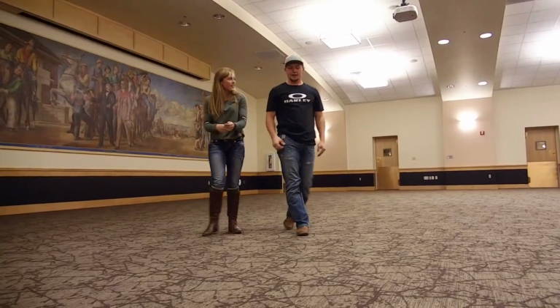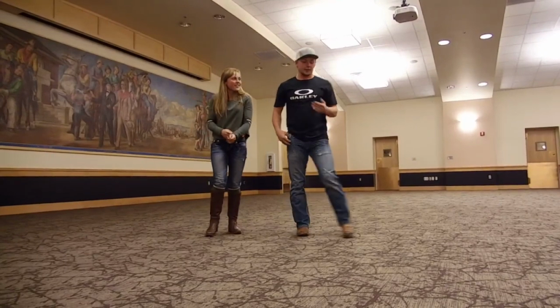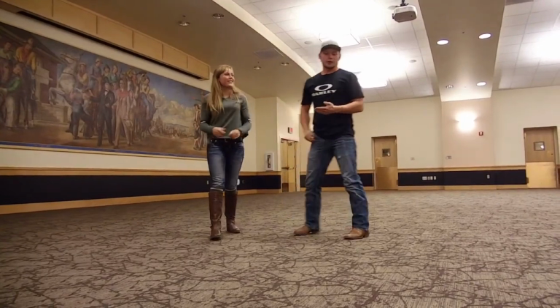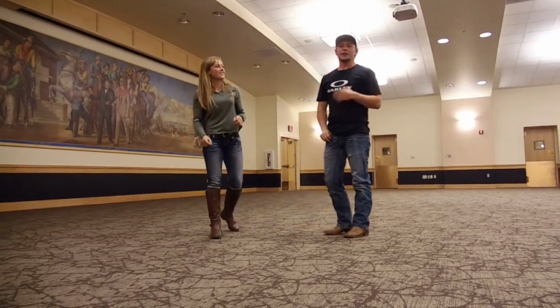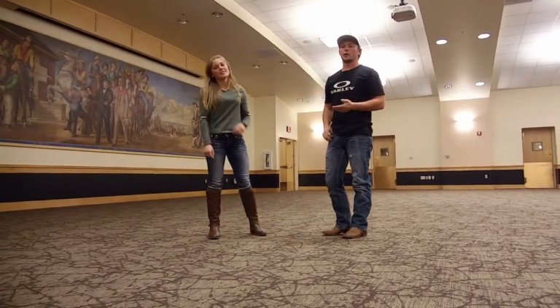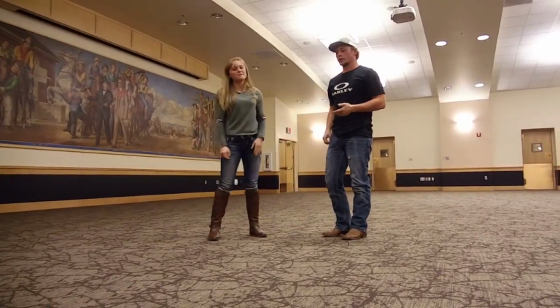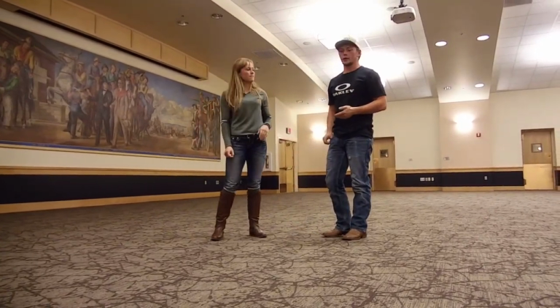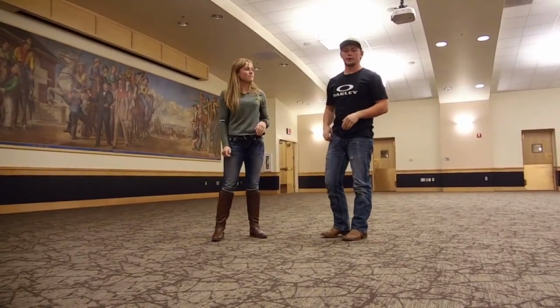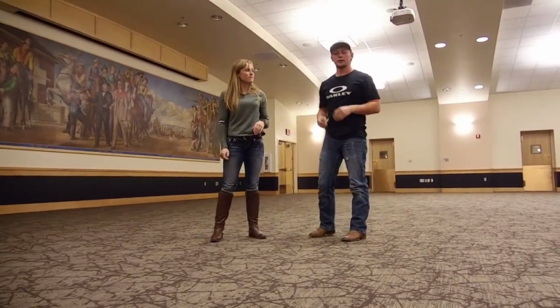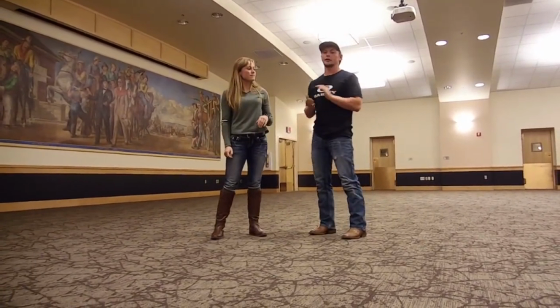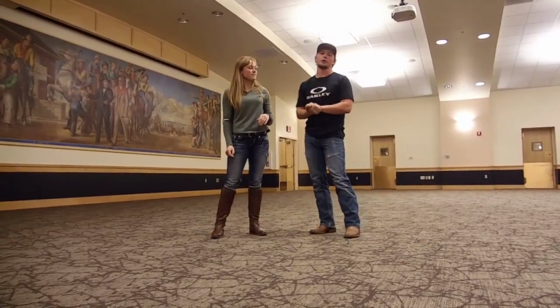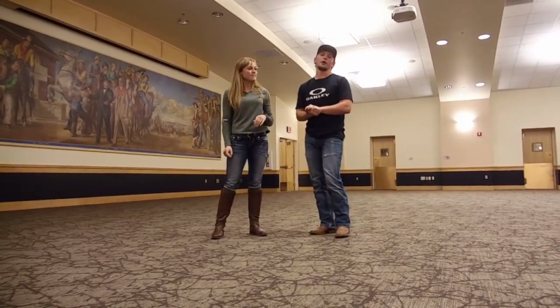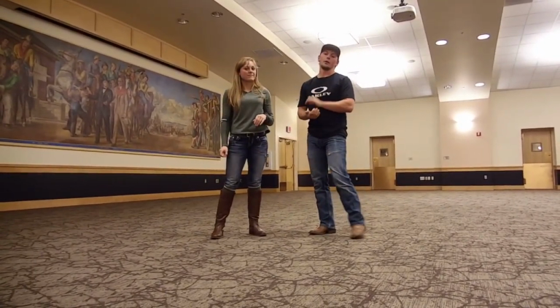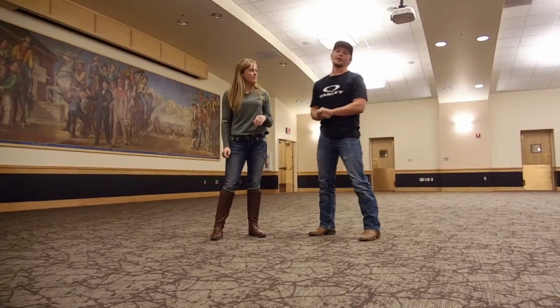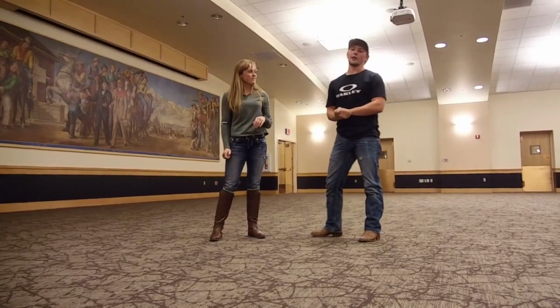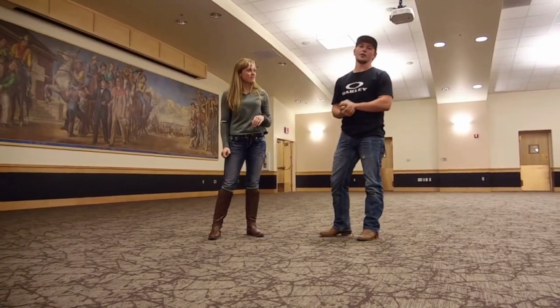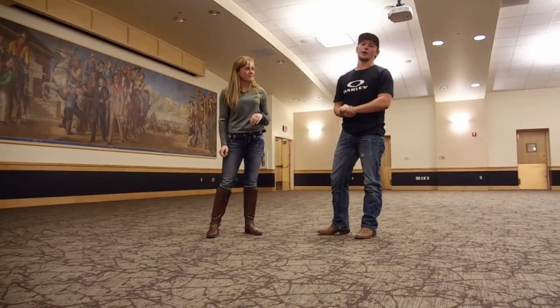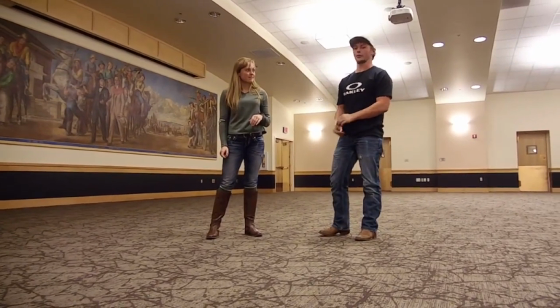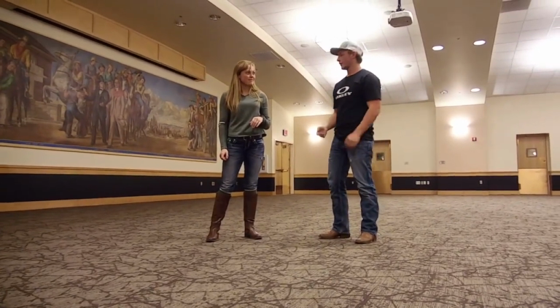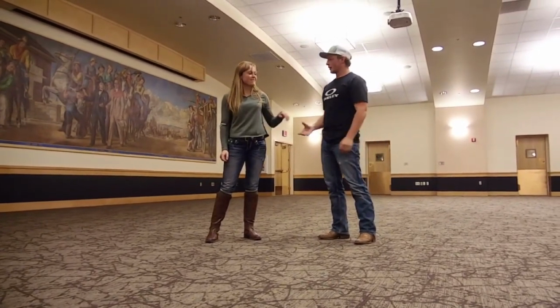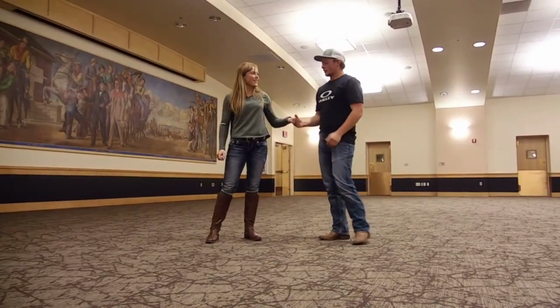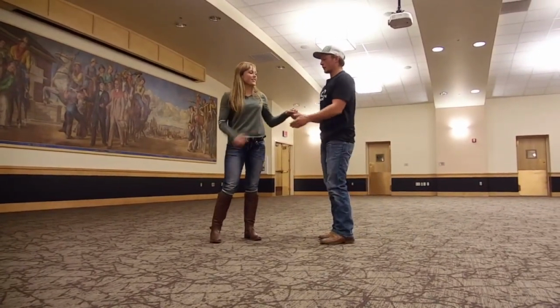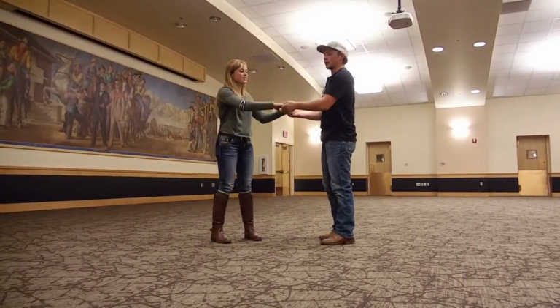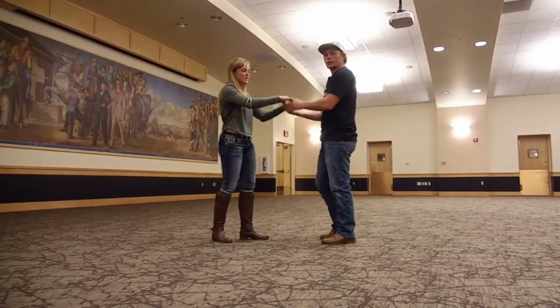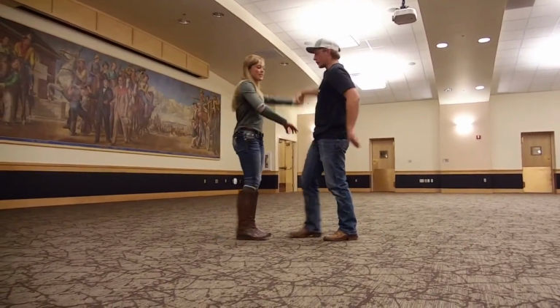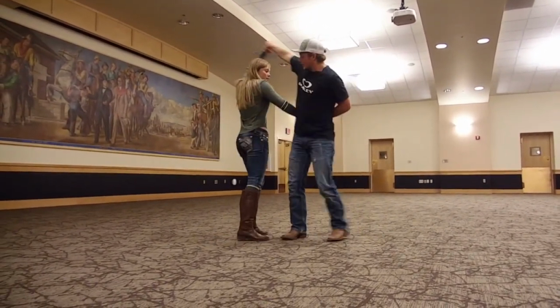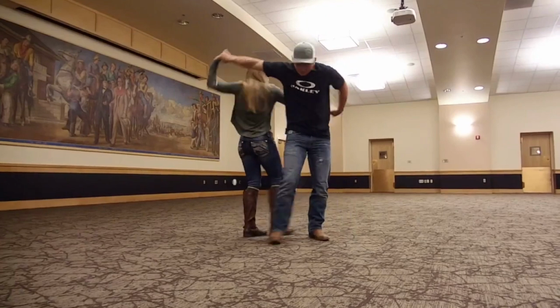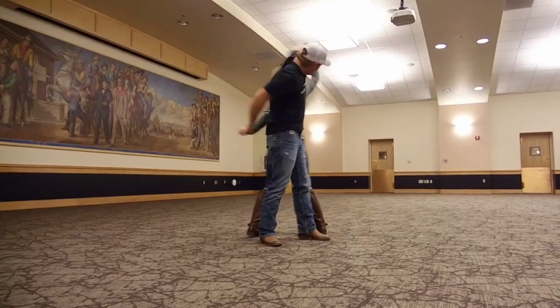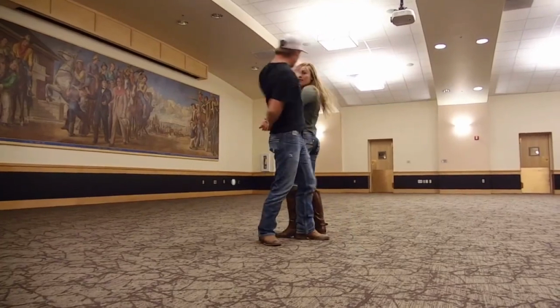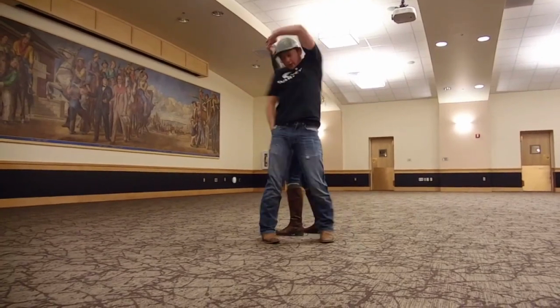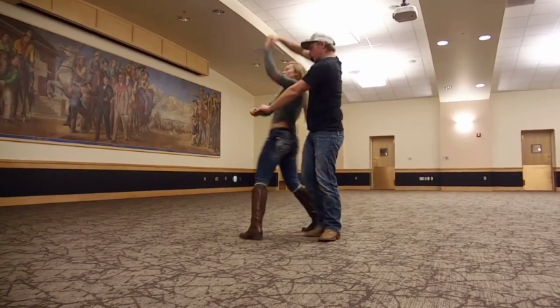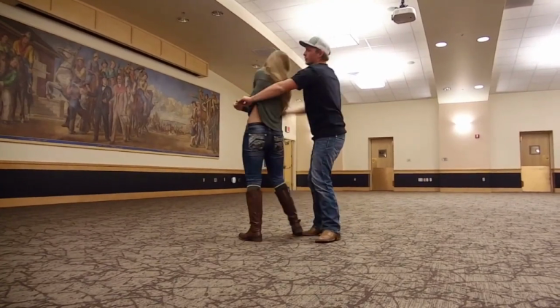Alright, so to get the first part, we're going to start with what we call the pretzel. To learn this move, we will have you guys go and find our other video on the pretzel. So once you've started the pretzel, you're going to go from the cuddle.